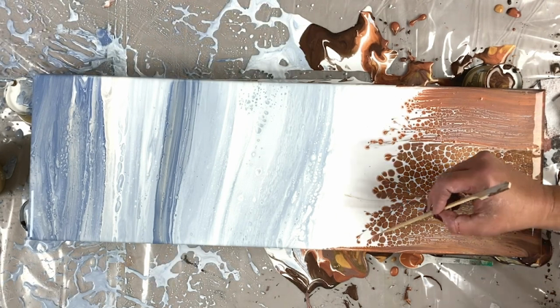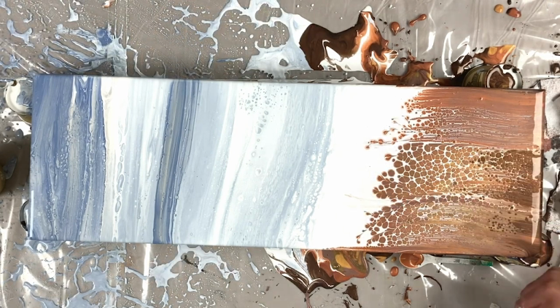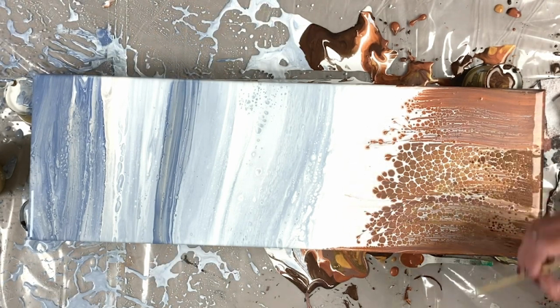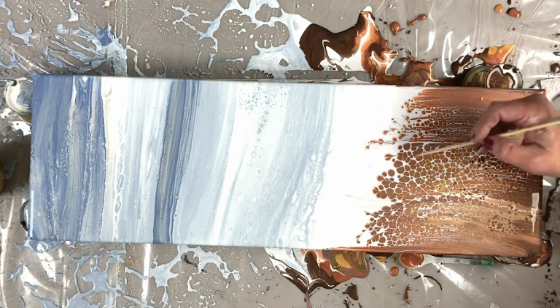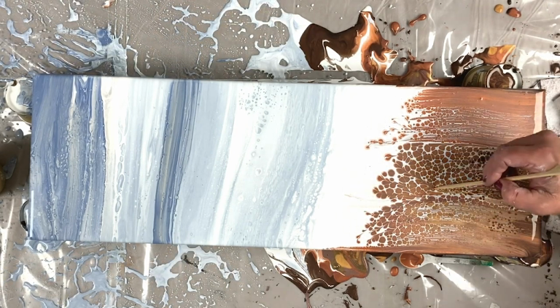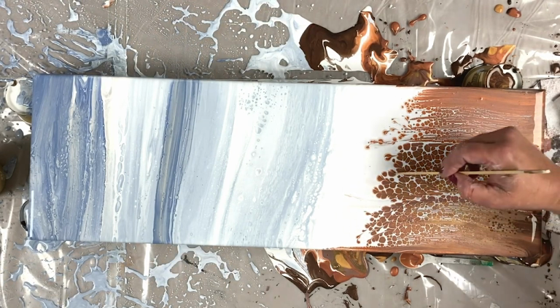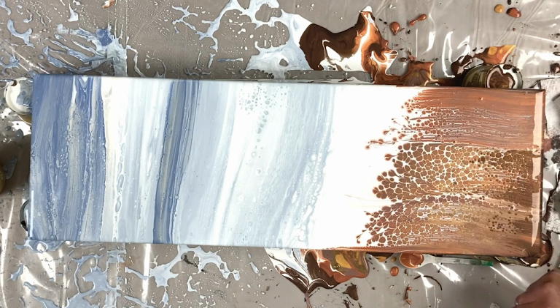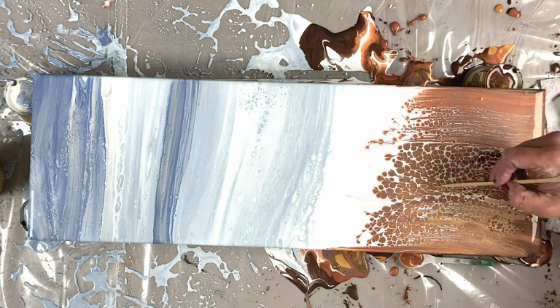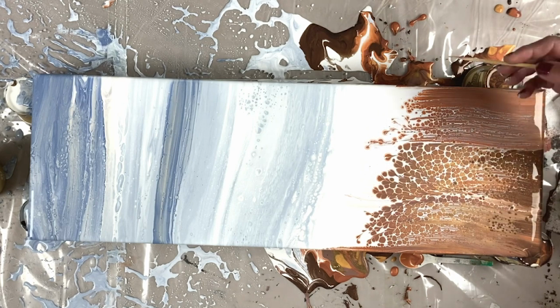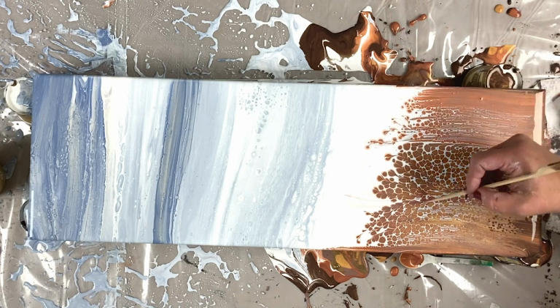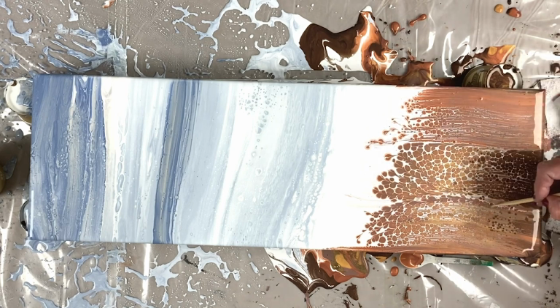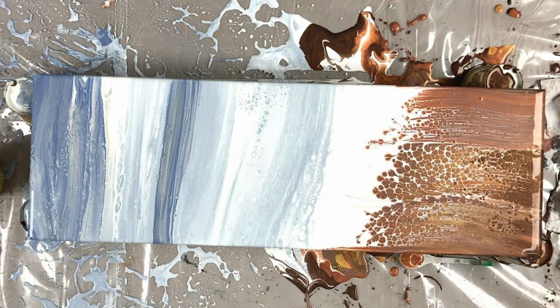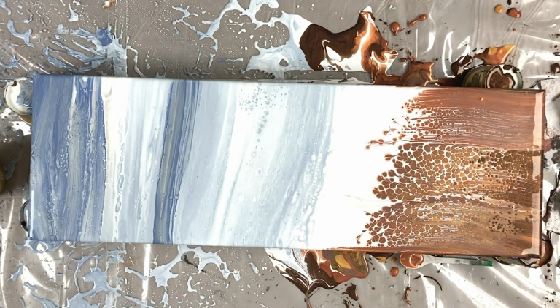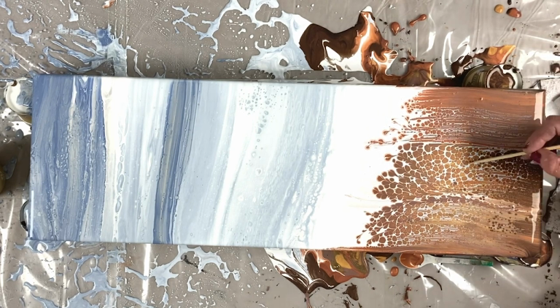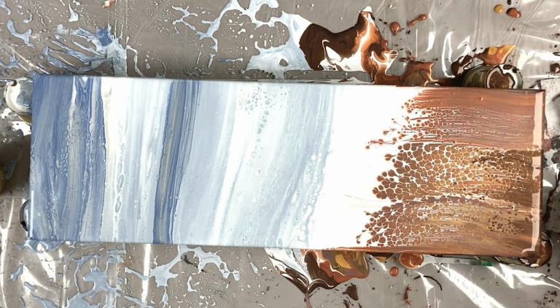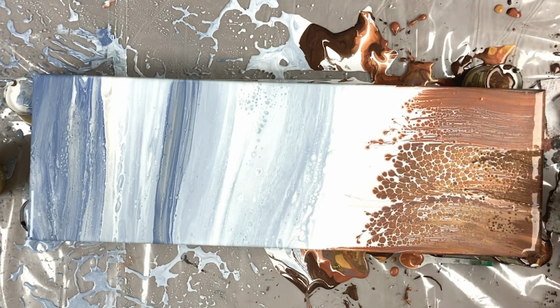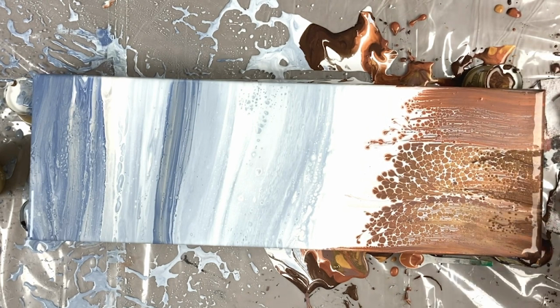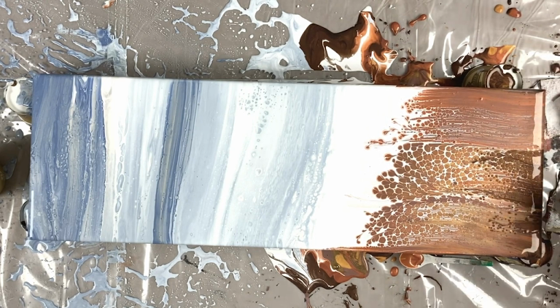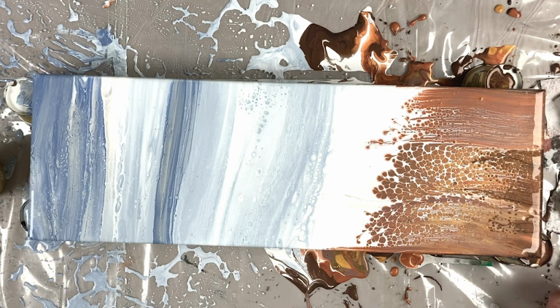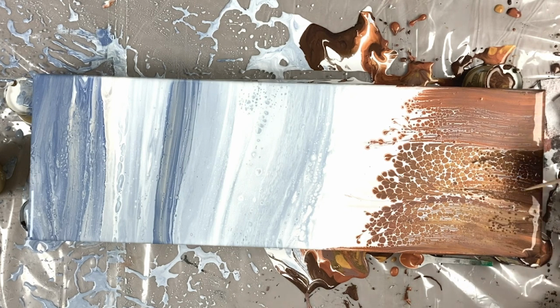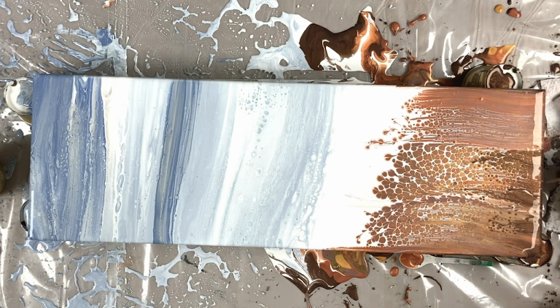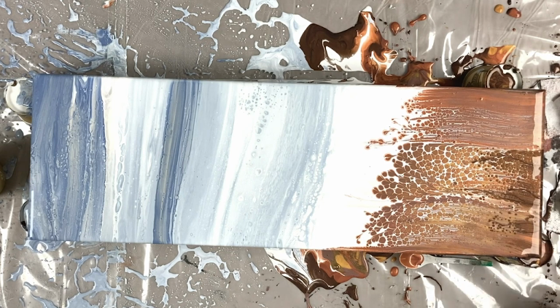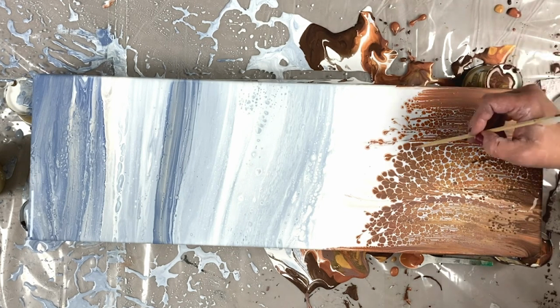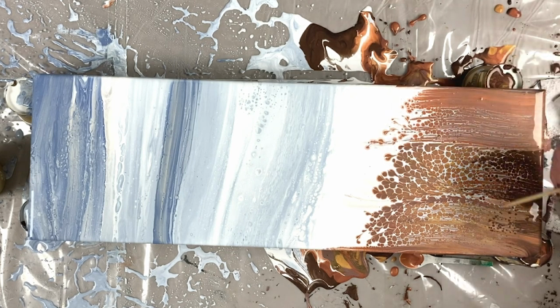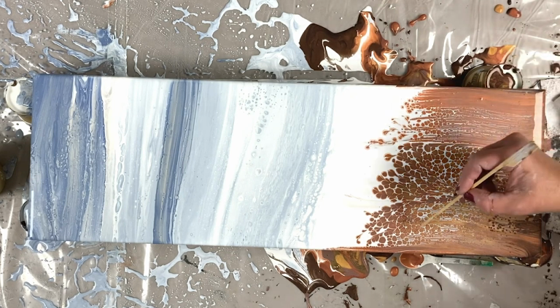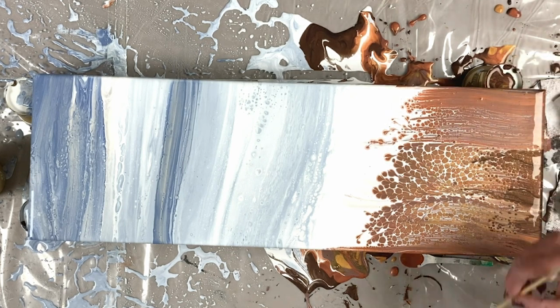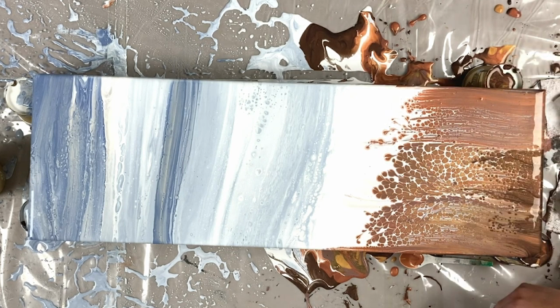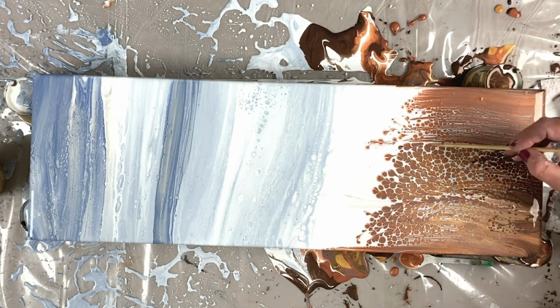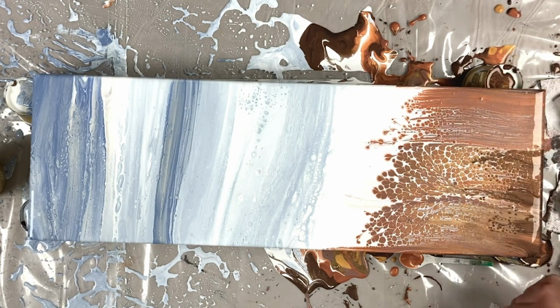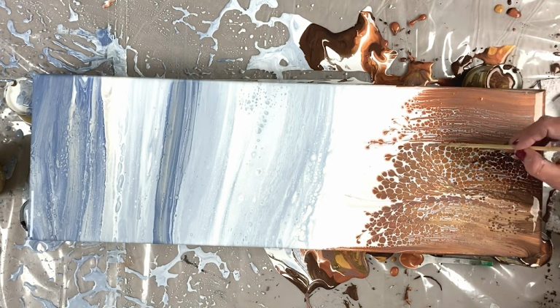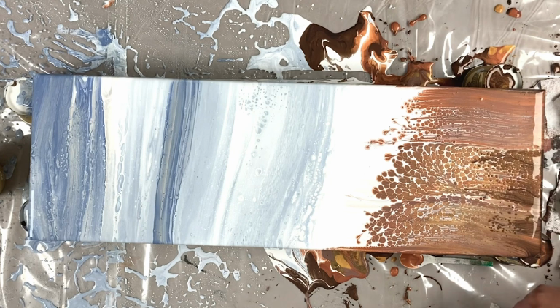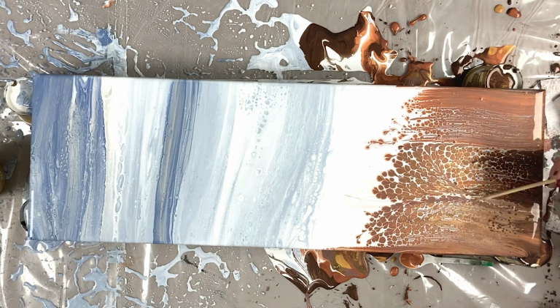You can see there I come back and I start to drag my stick through the cells. I would have left this about 20 minutes, half an hour before I started doing that, but you can see there's a part of the paint I really wasn't happy with.